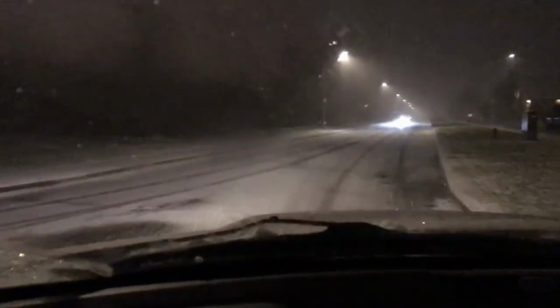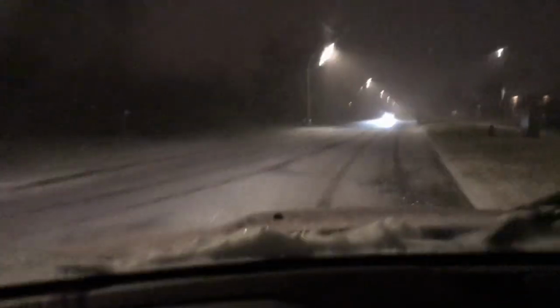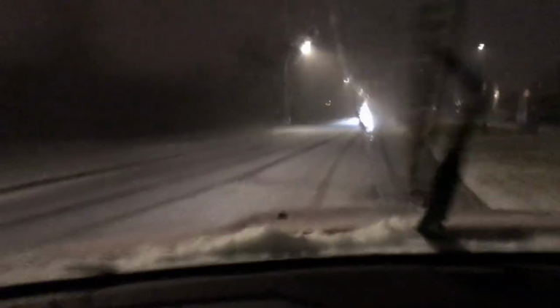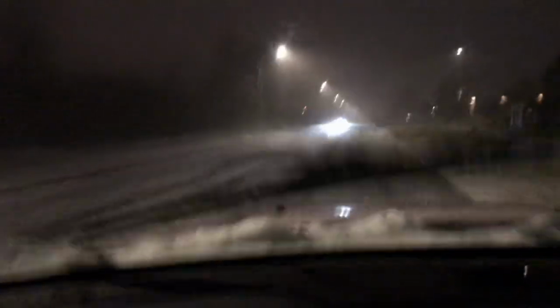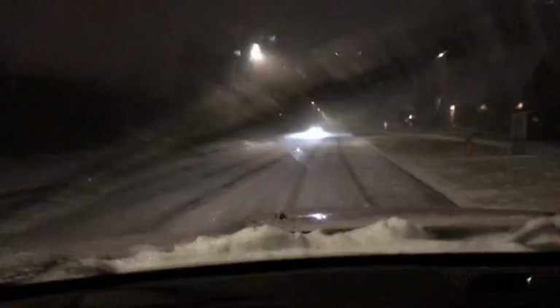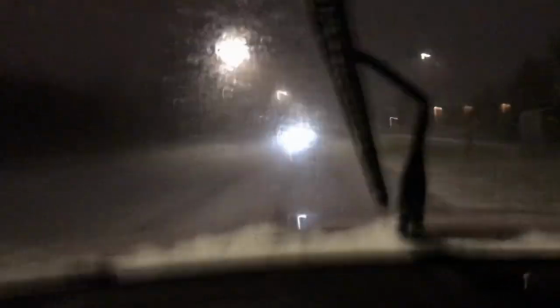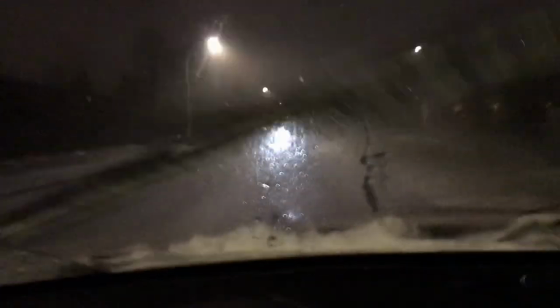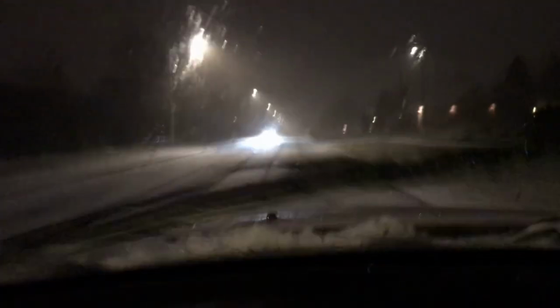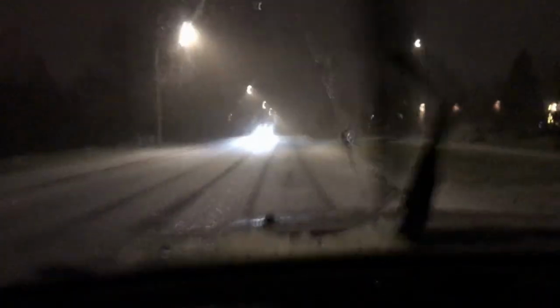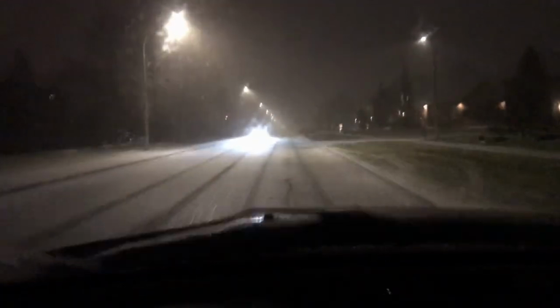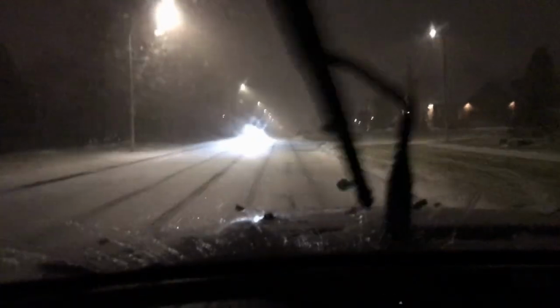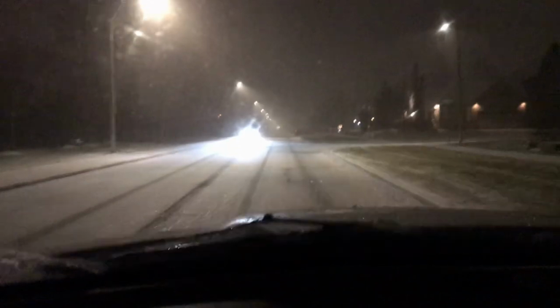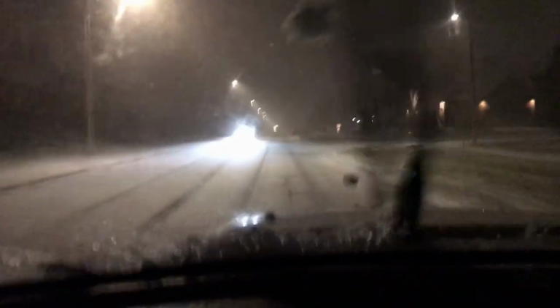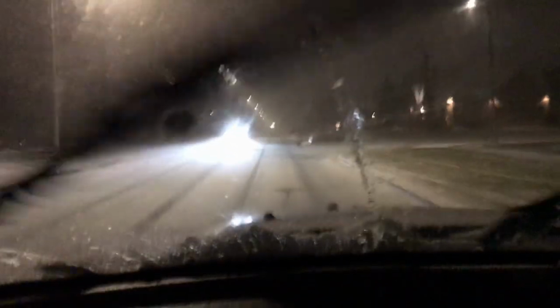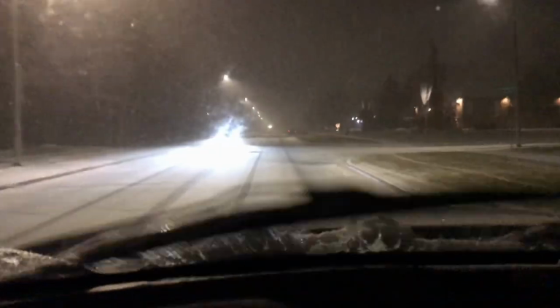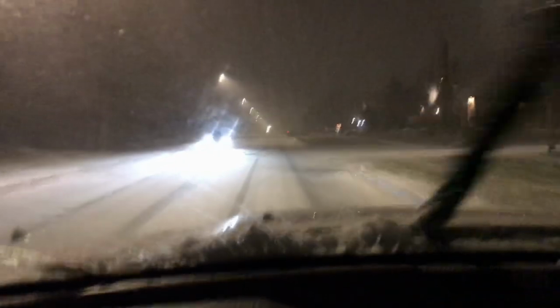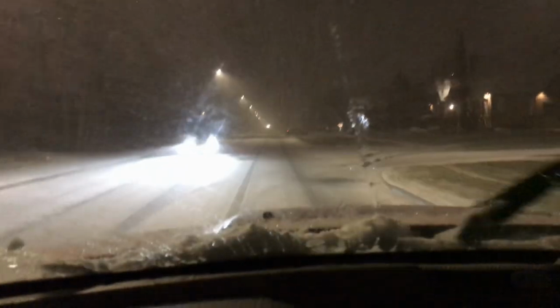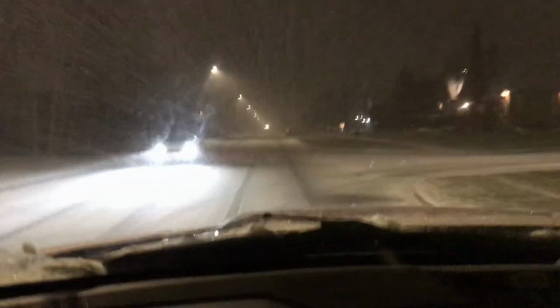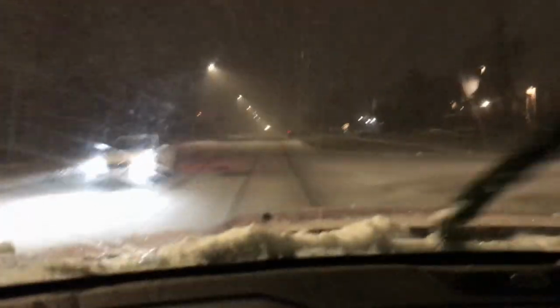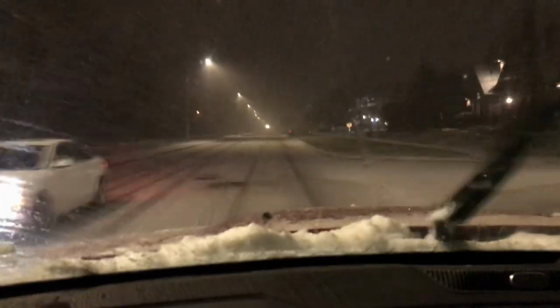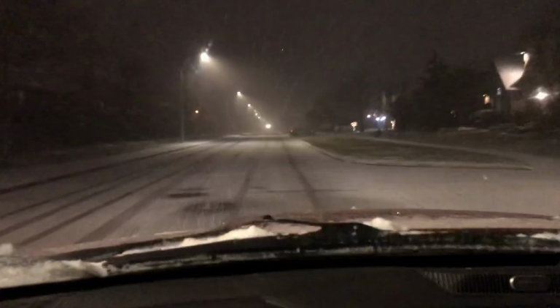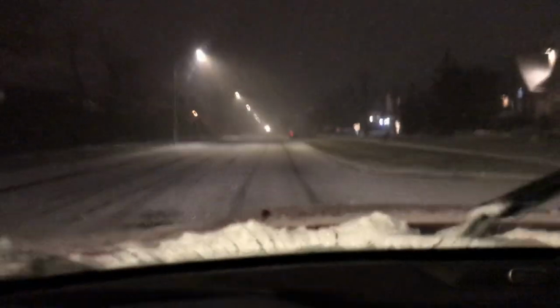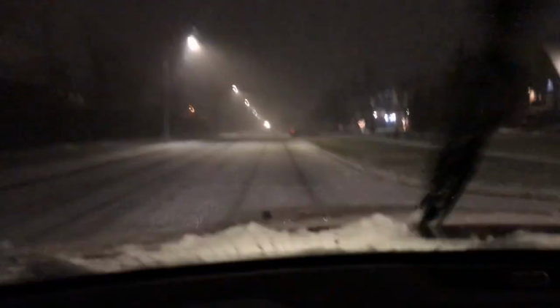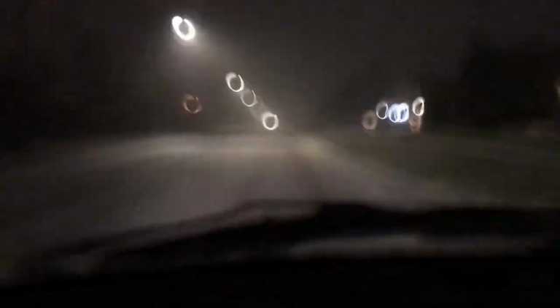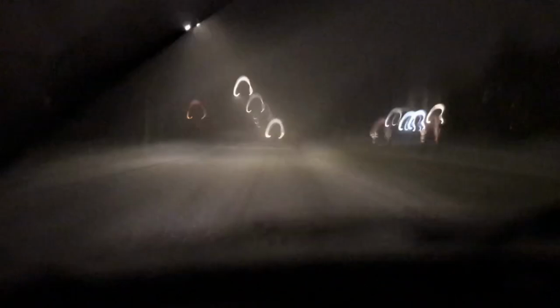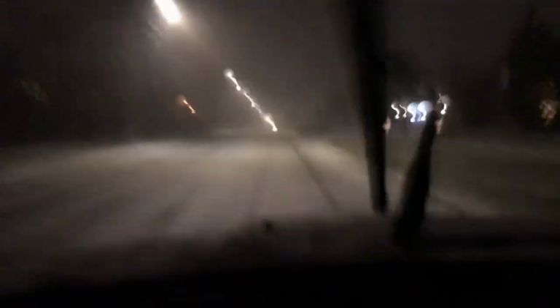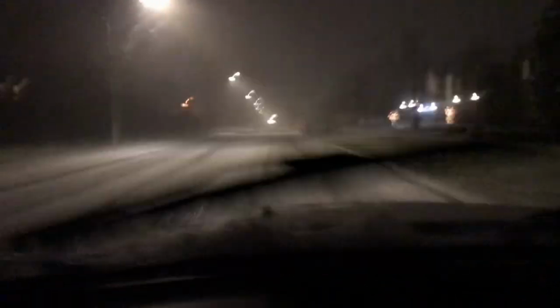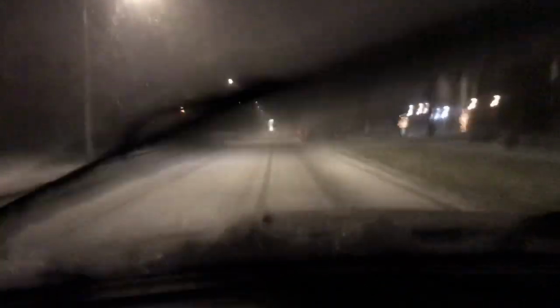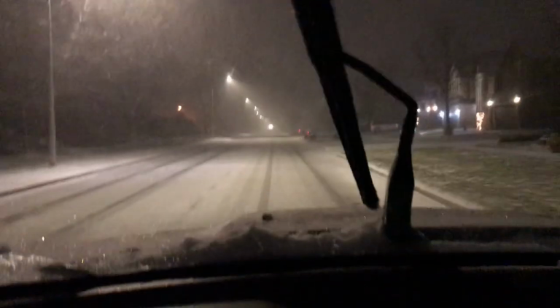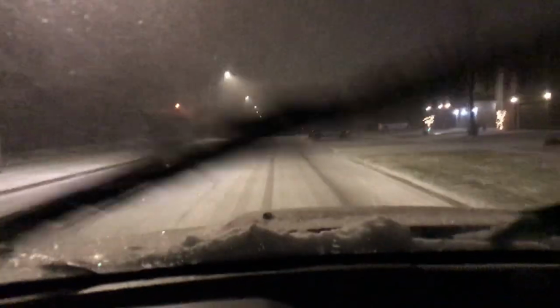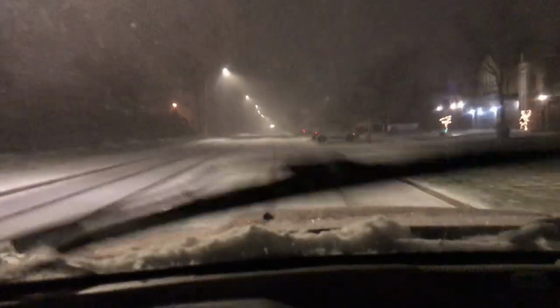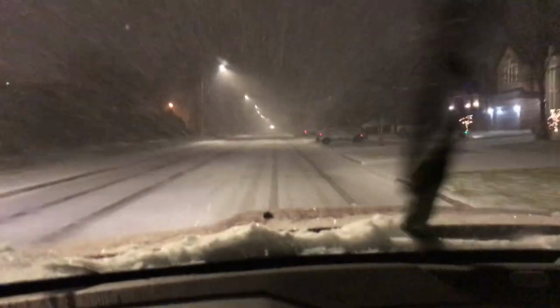Oh my goodness, it's icing up. Welcome to Canada, people. I'll be at my little test road in a couple of minutes - hang in there.